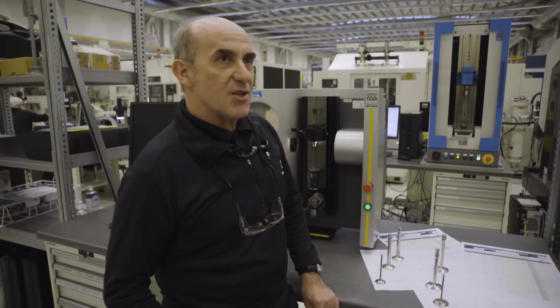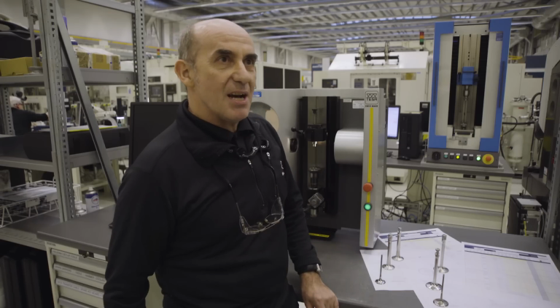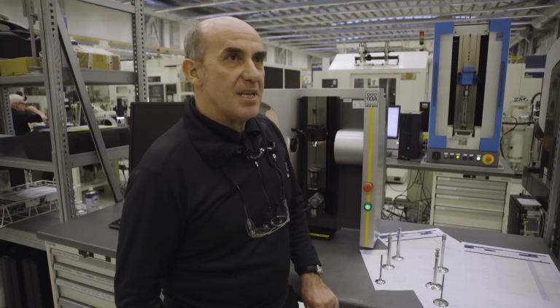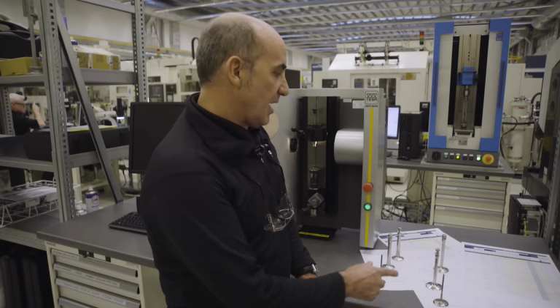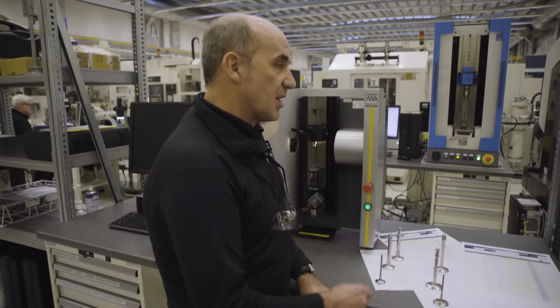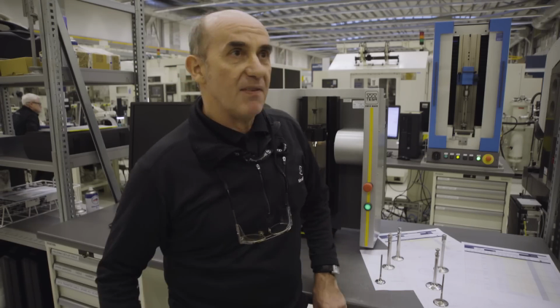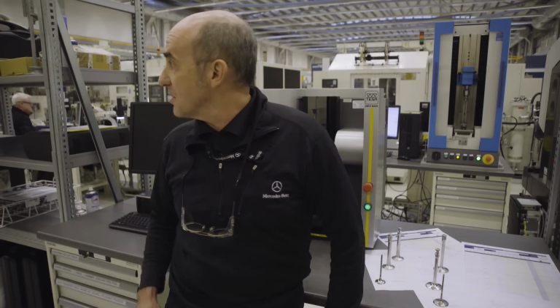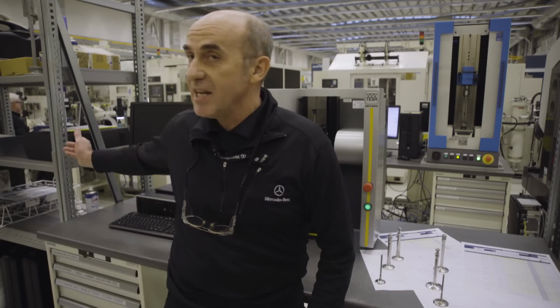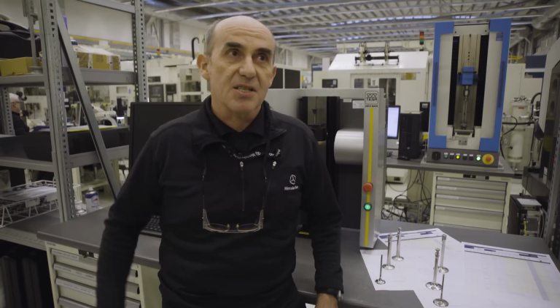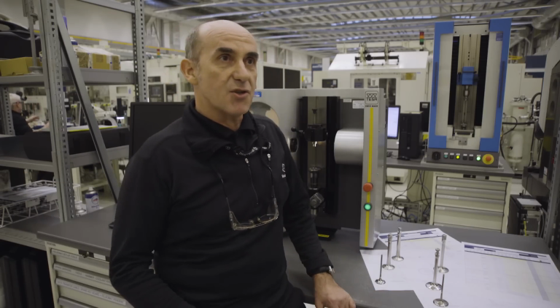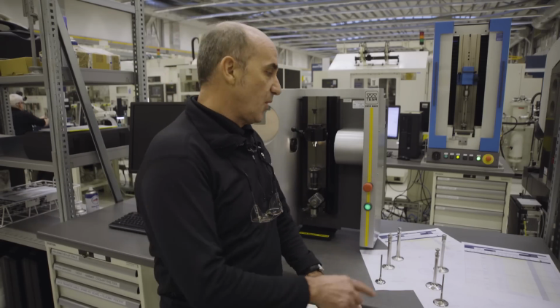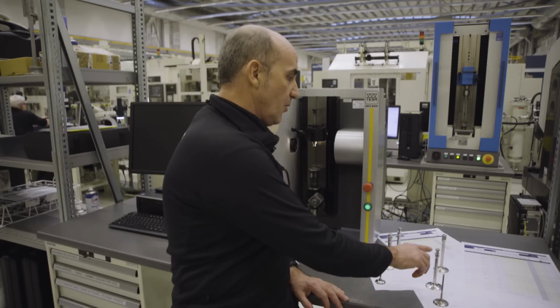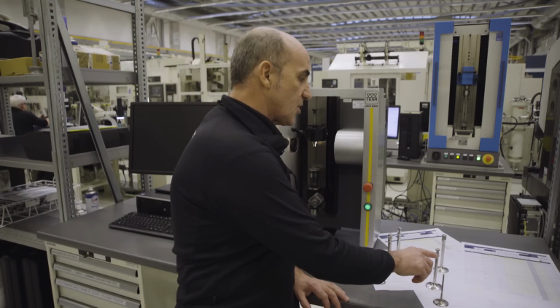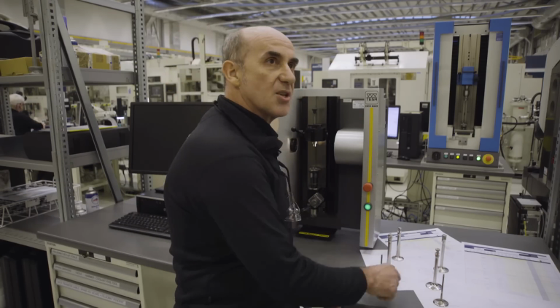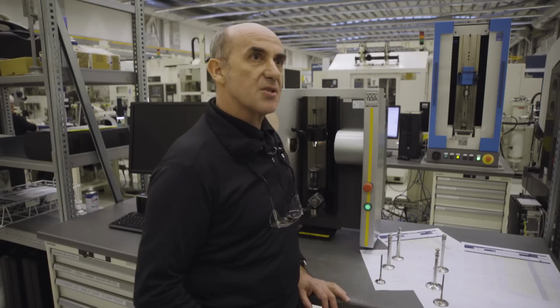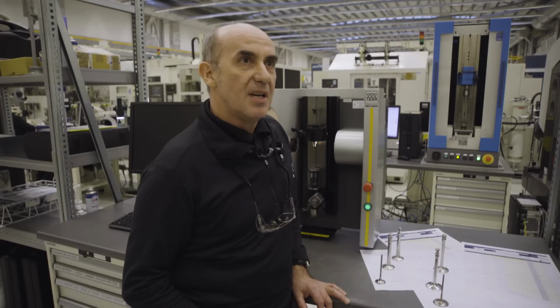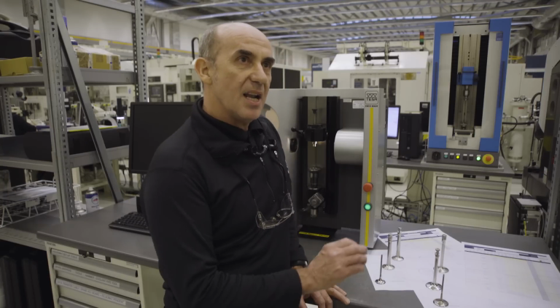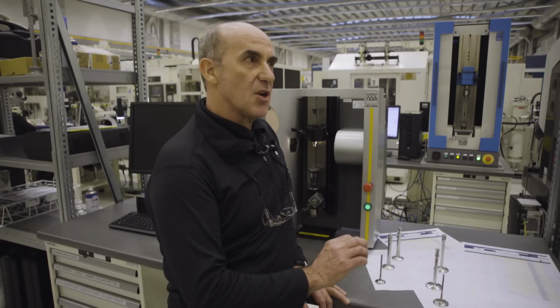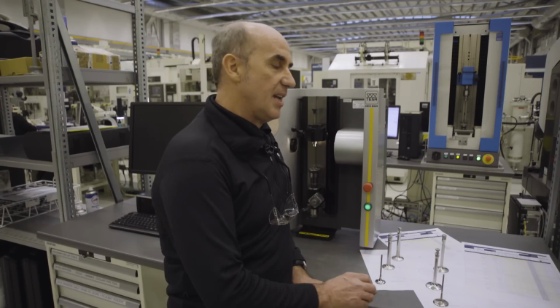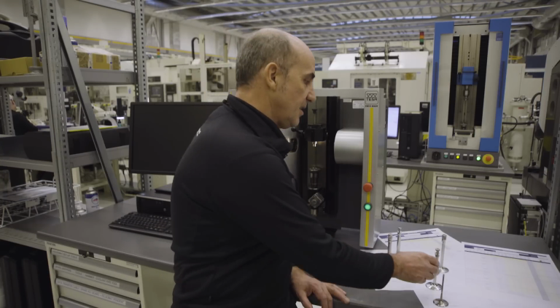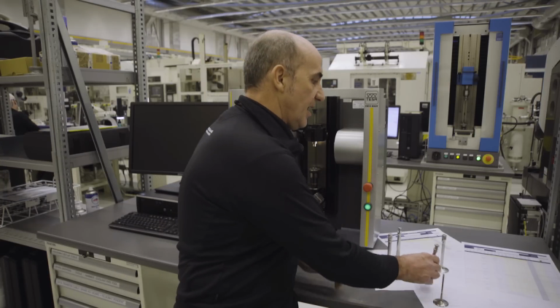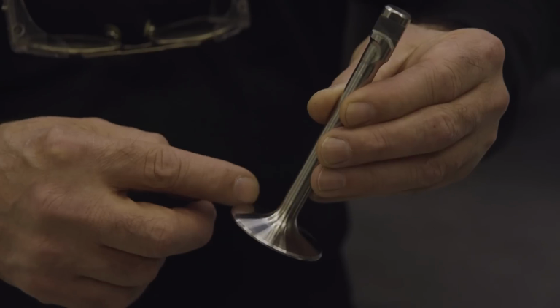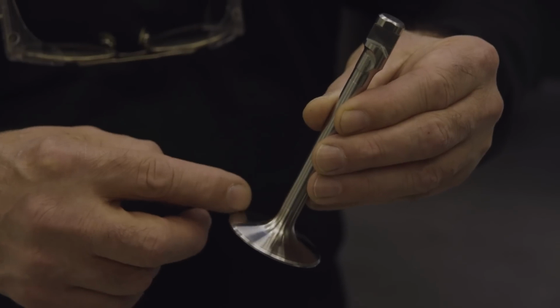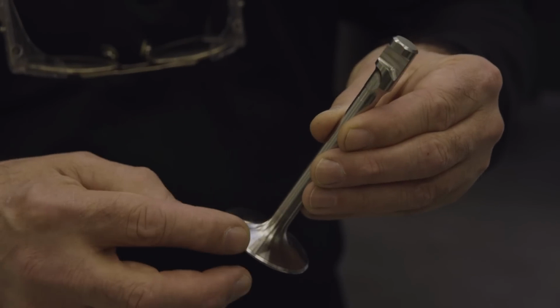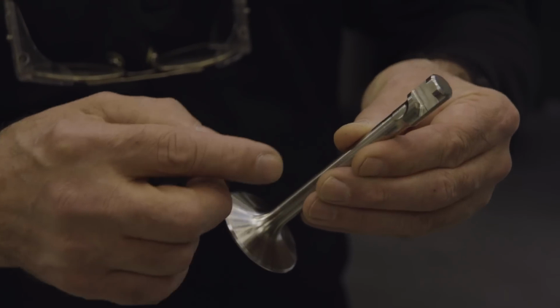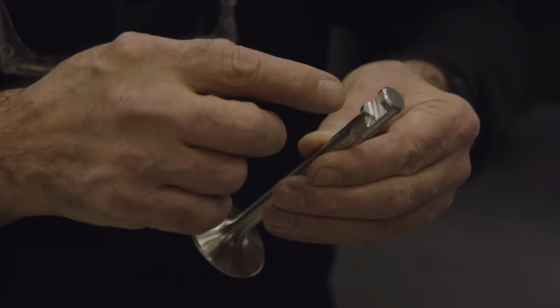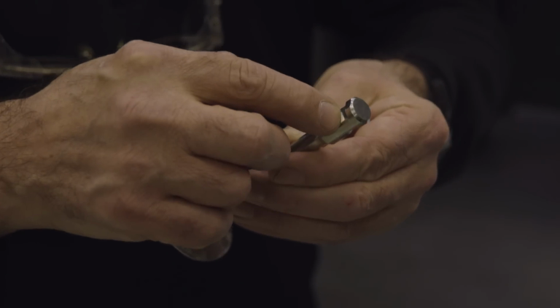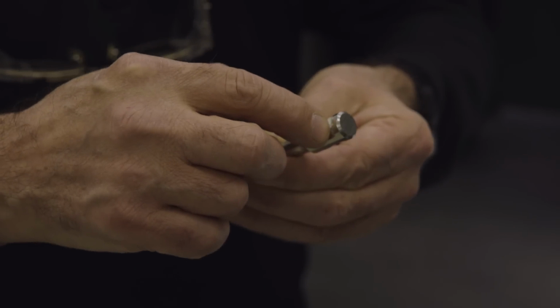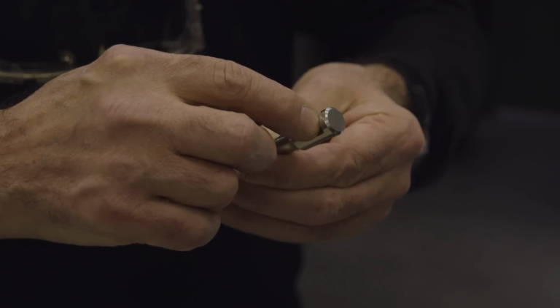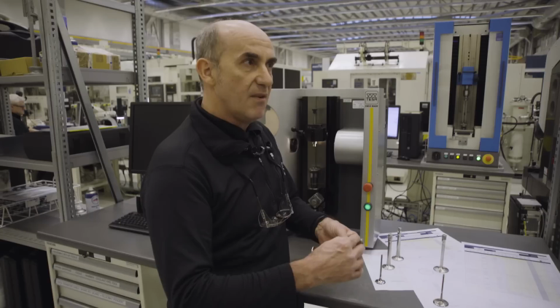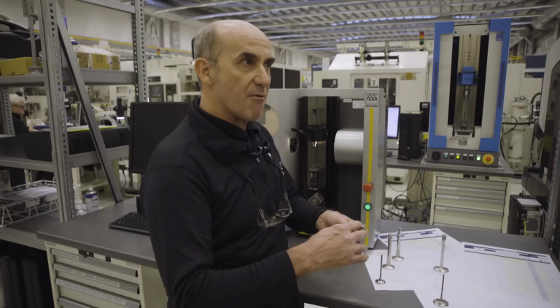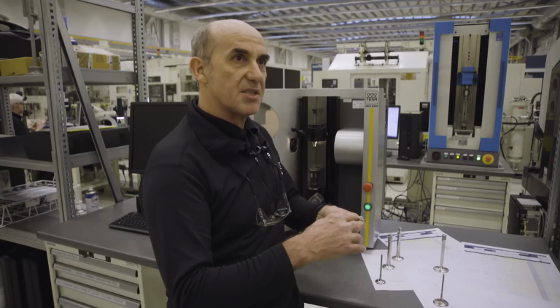To engineer that, we had to use our five-axis machines on the shop, which machined the slots and left stock in. Inside these there is some hard-face material for wear resistance.